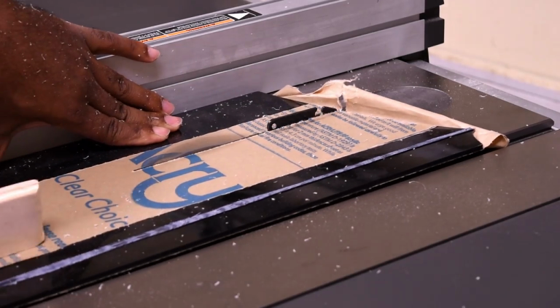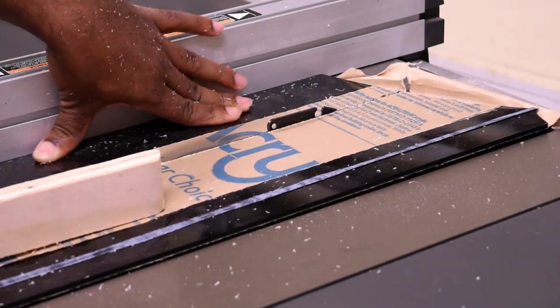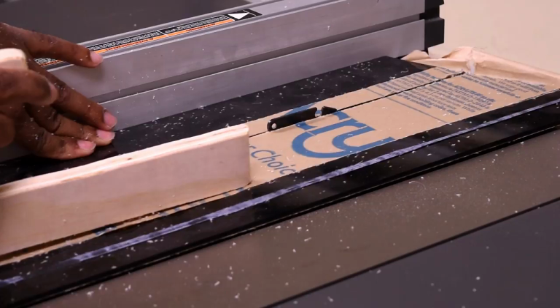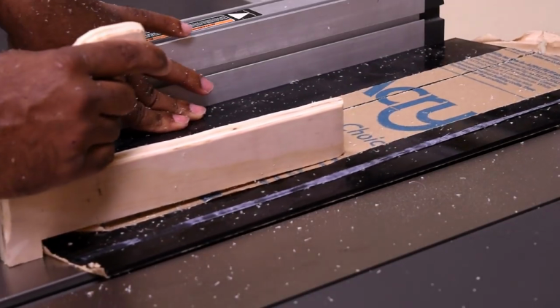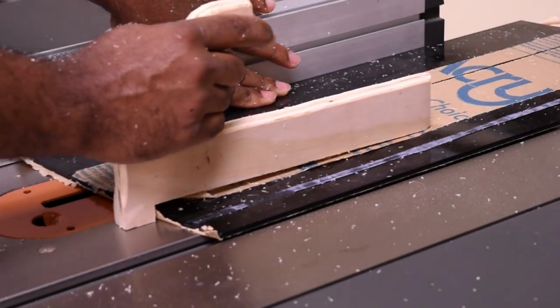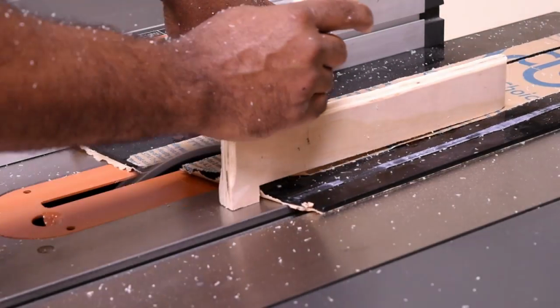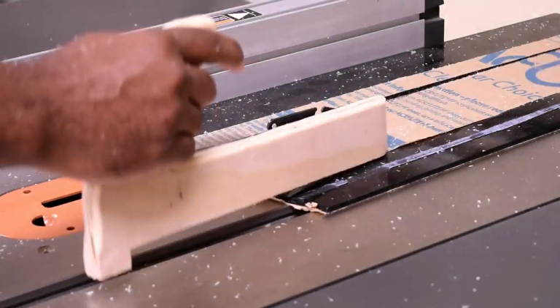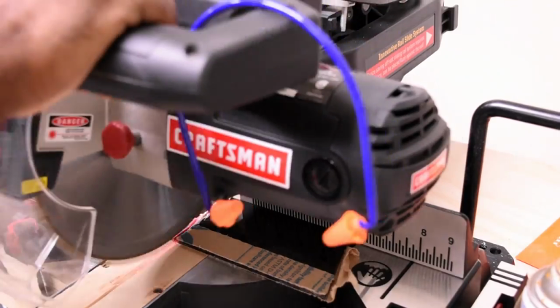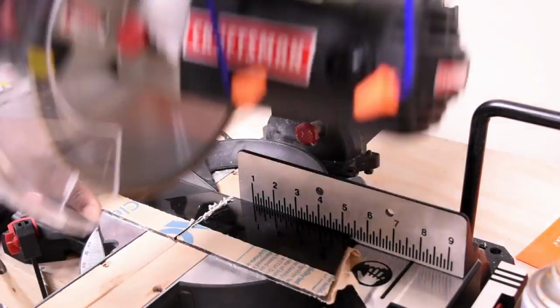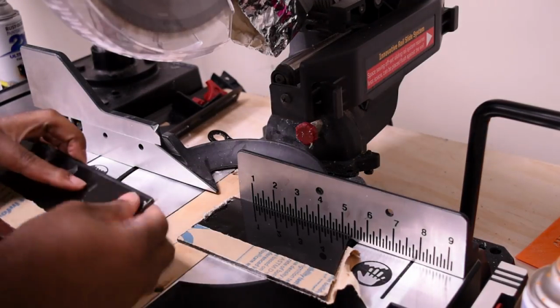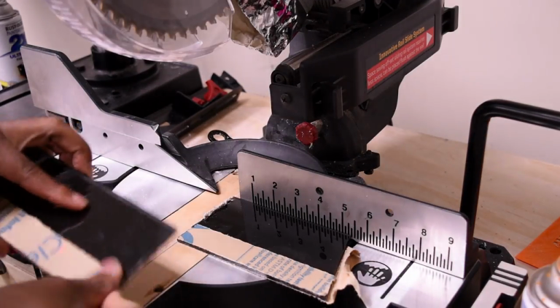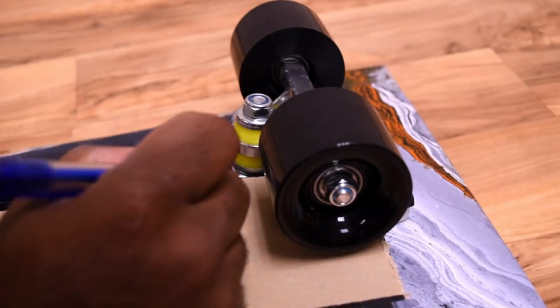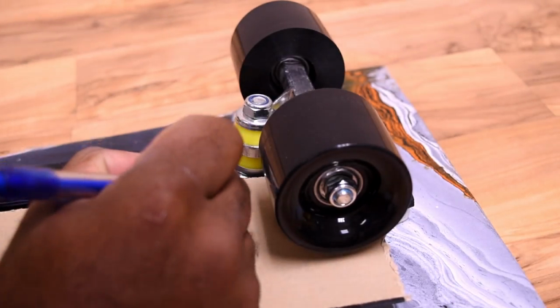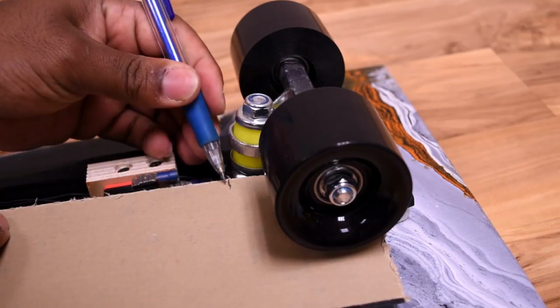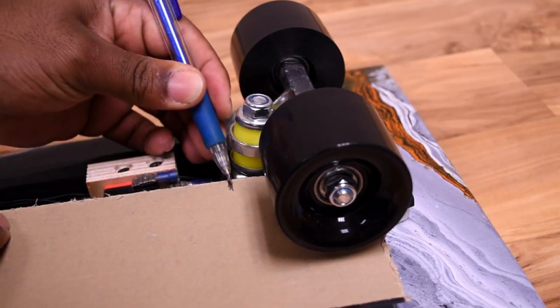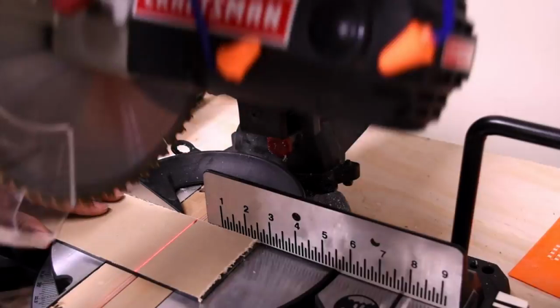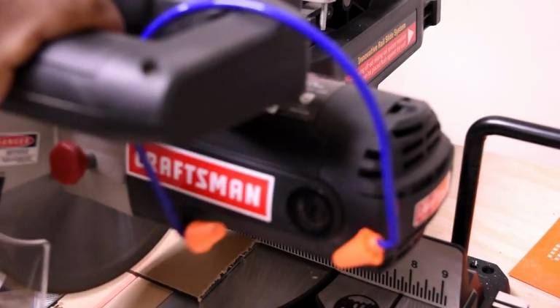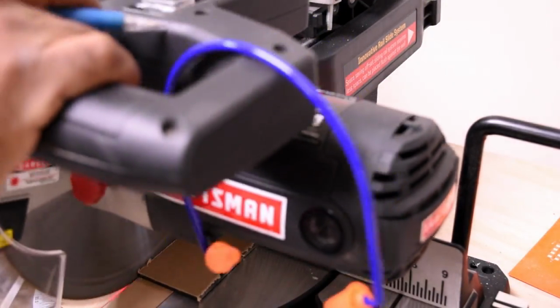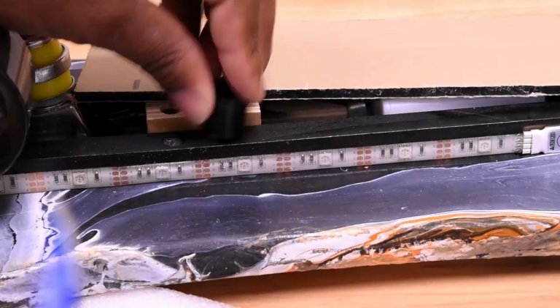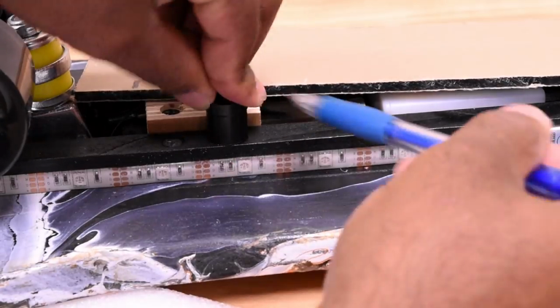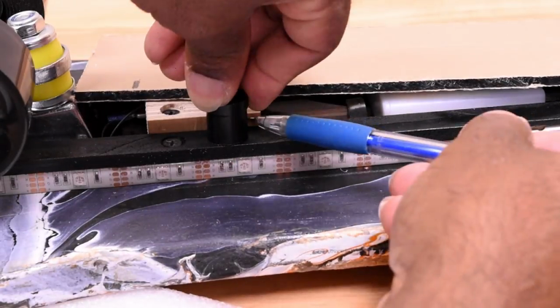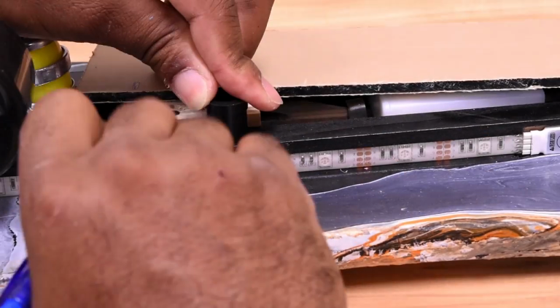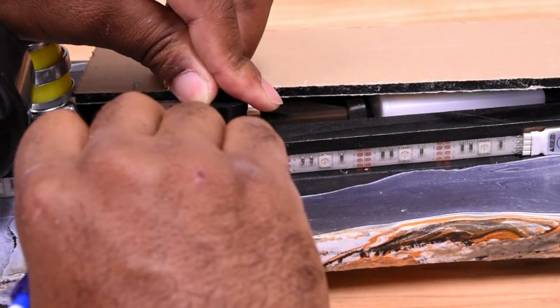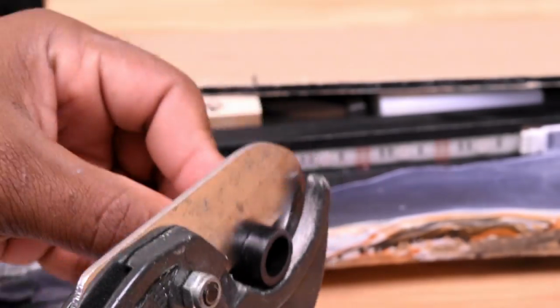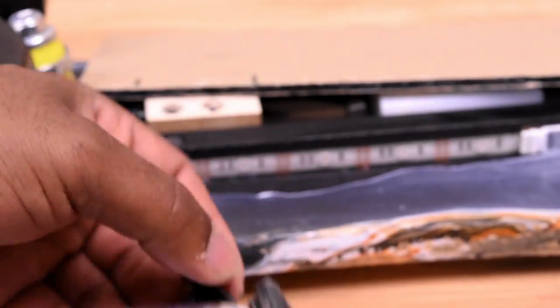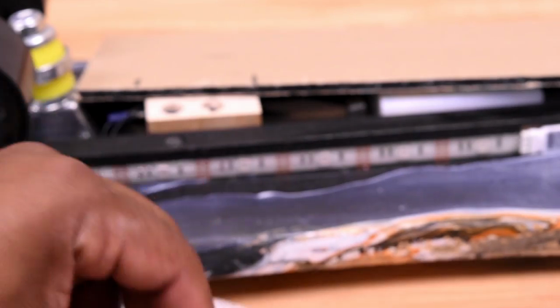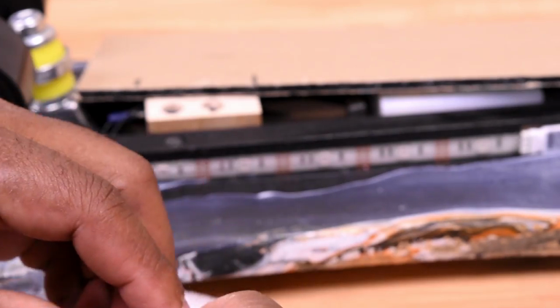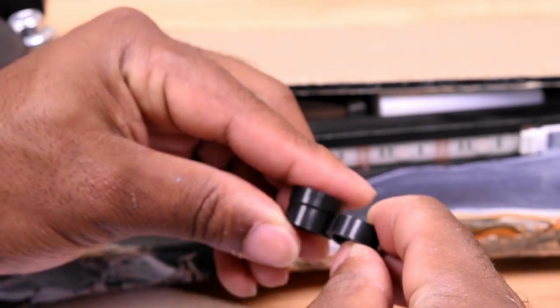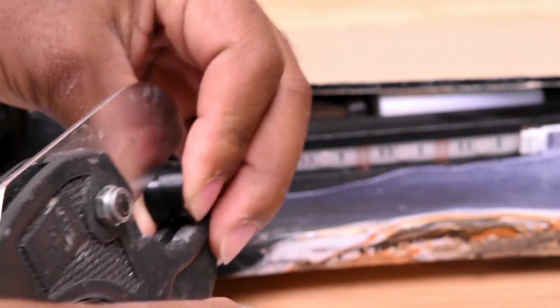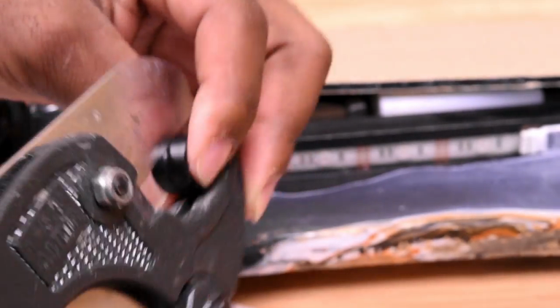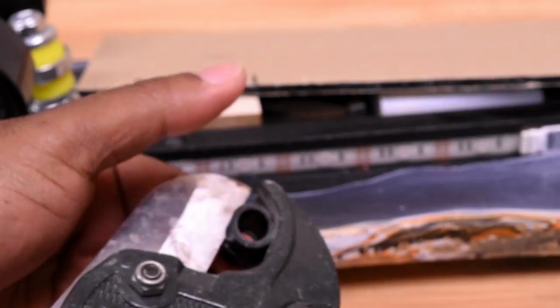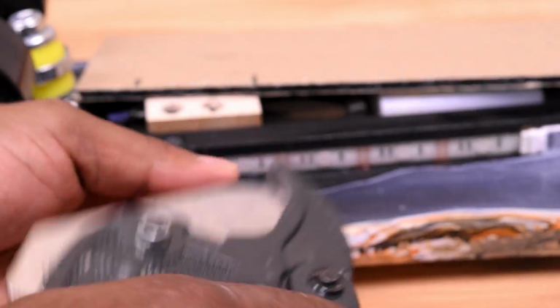I have a tinted piece of plexiglass which I salvaged, and that's what I'm going to use as the cover to the bottom of my skateboard. This wood is higher than the trim, so I have a few plastic spacers which I cut to create a flat surface for the plexiglass.